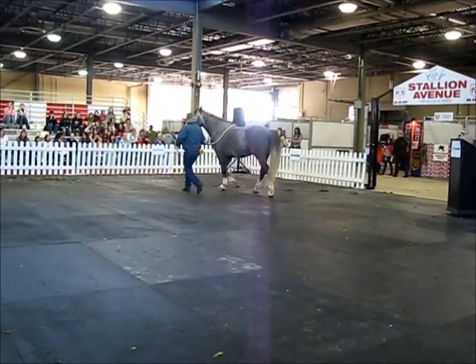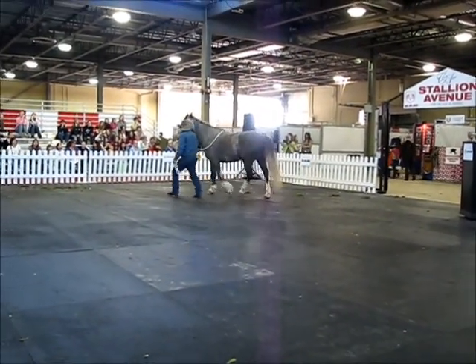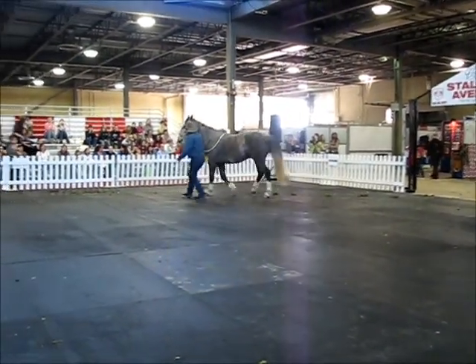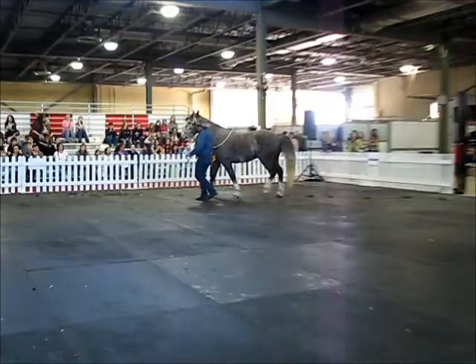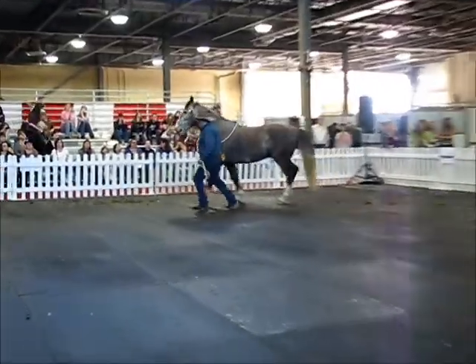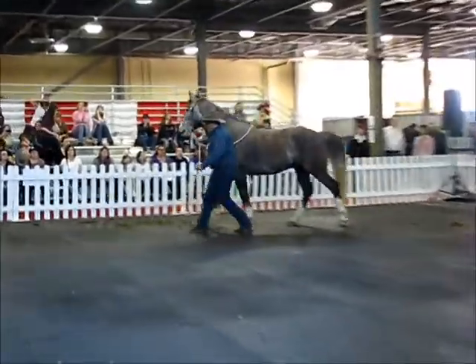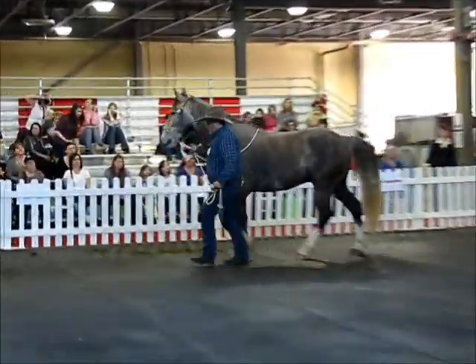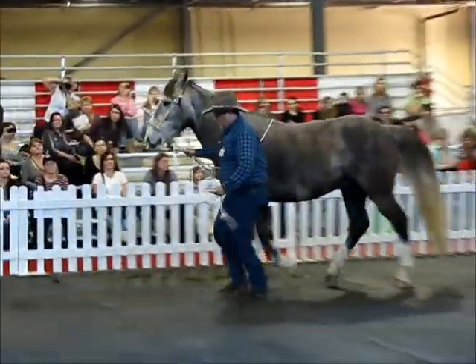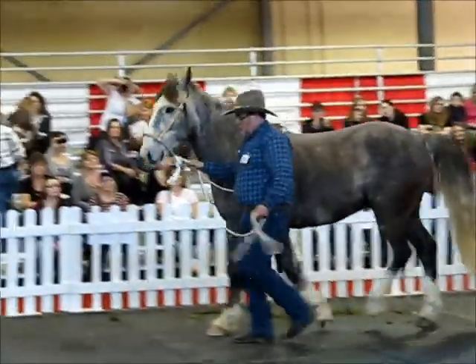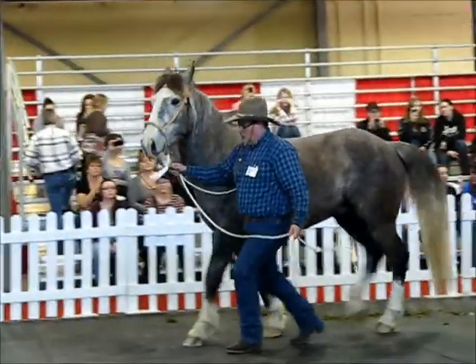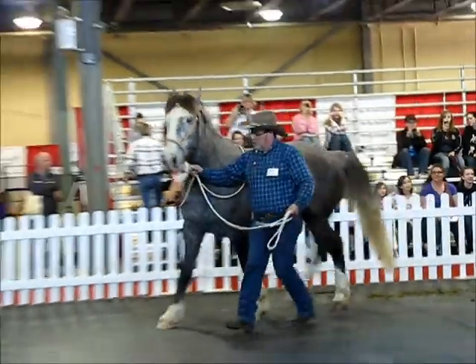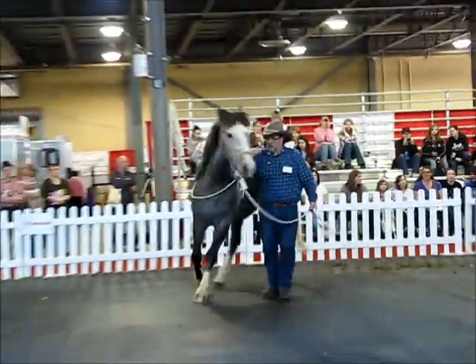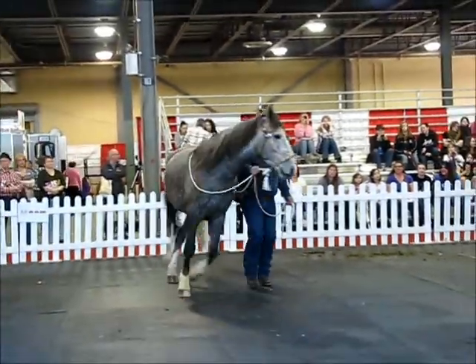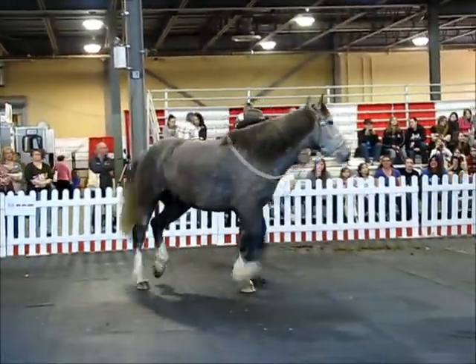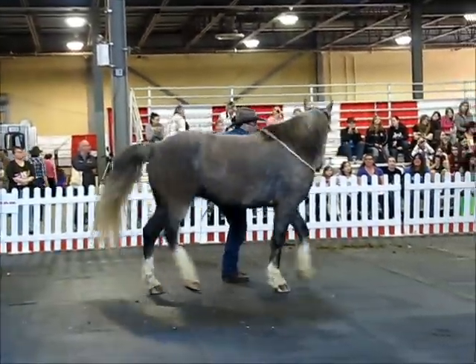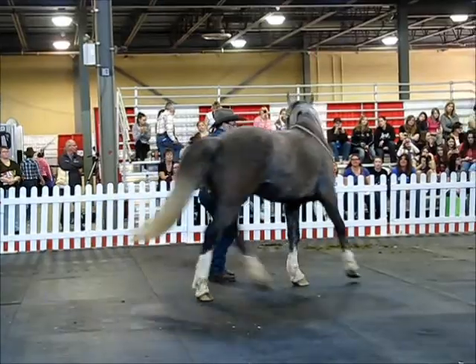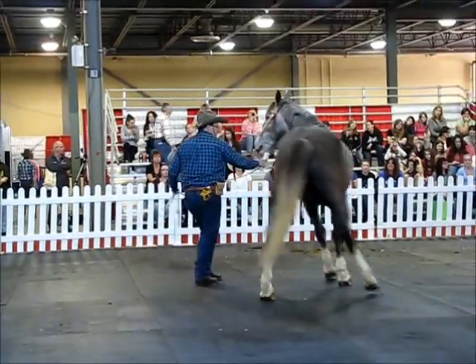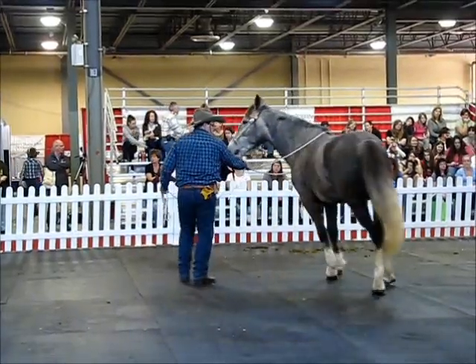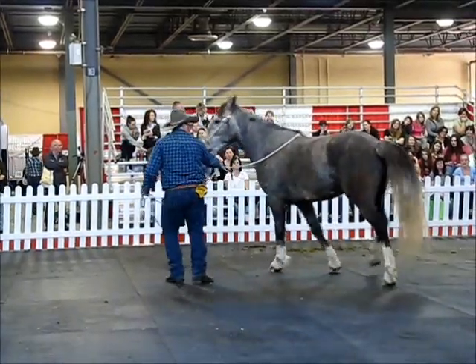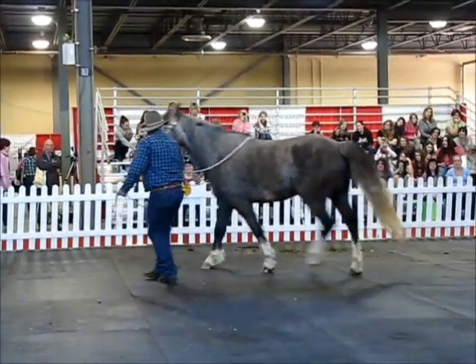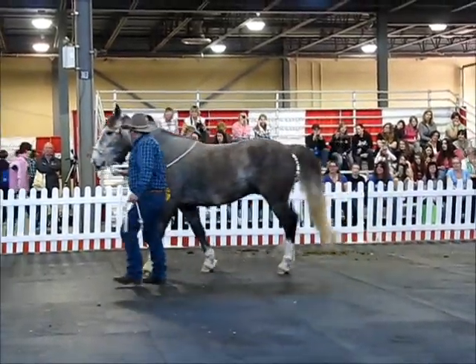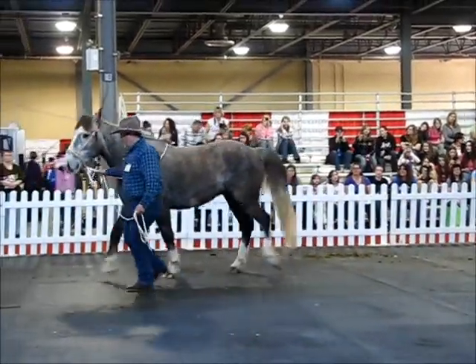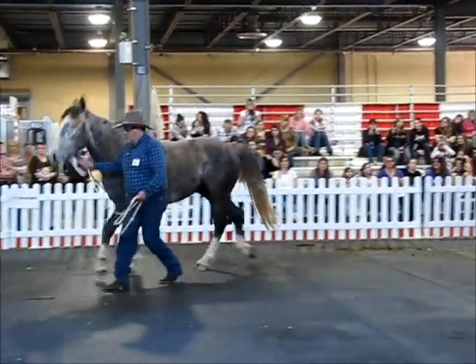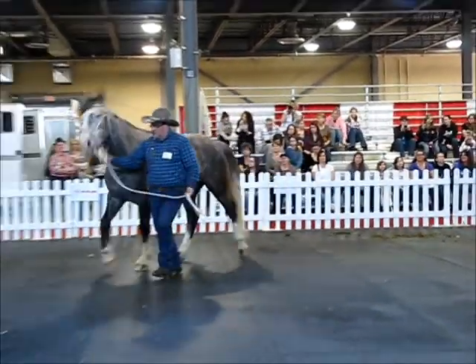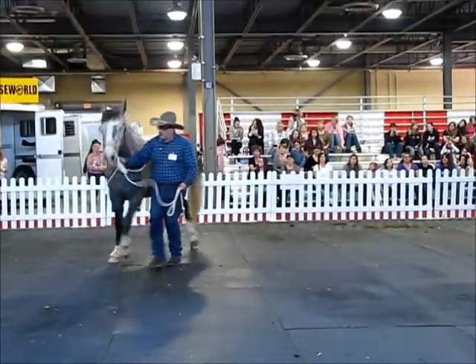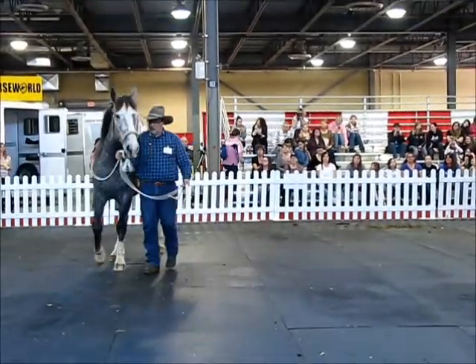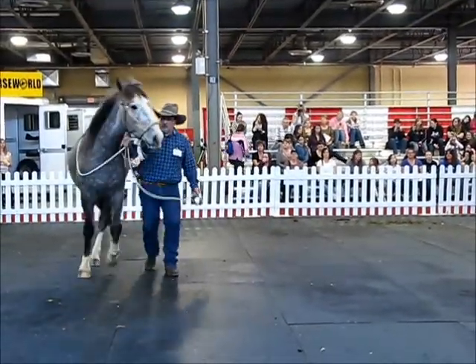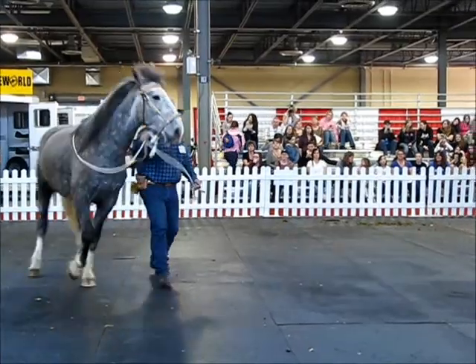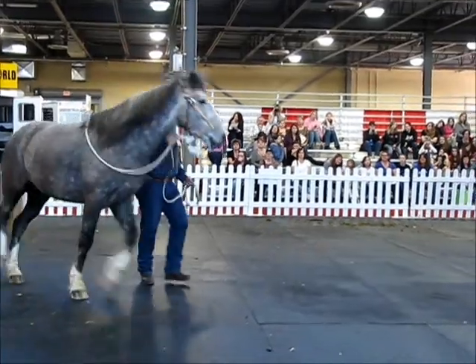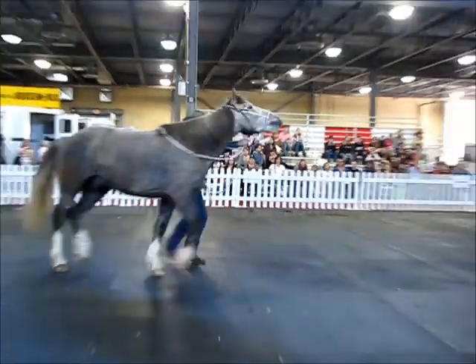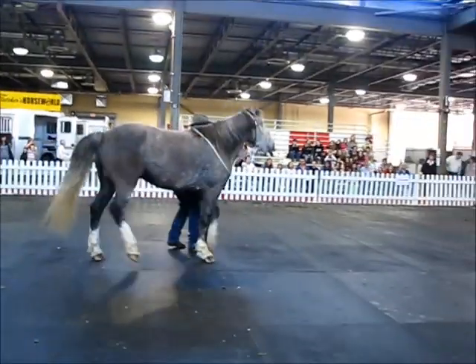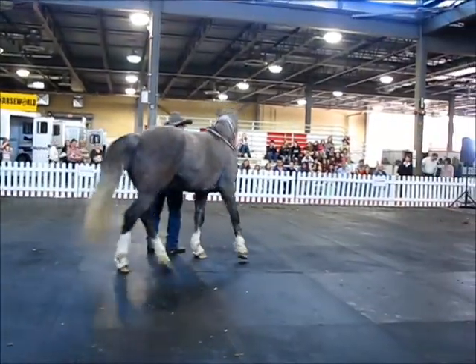The present population has descended from escaped domestic stock from the surrounding areas. Of course, meaning they were untouched two-year-olds at the time of capture.